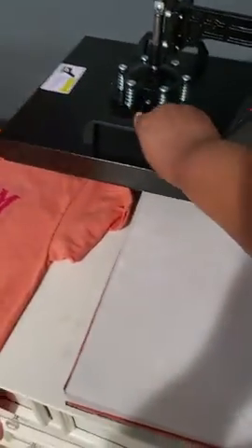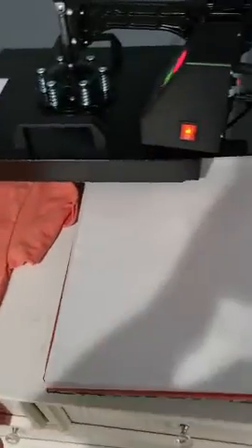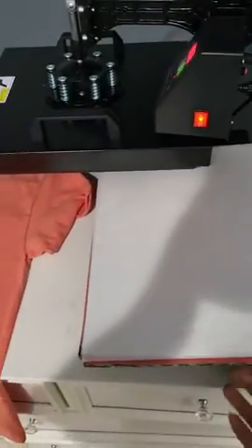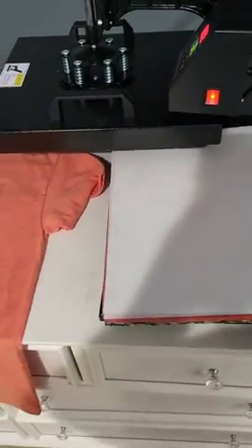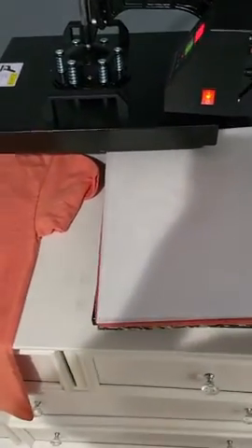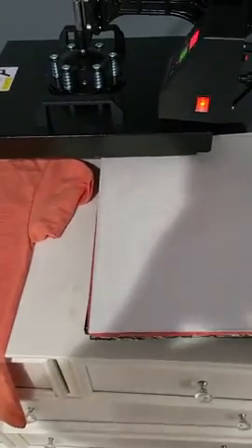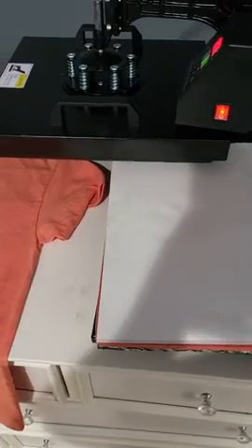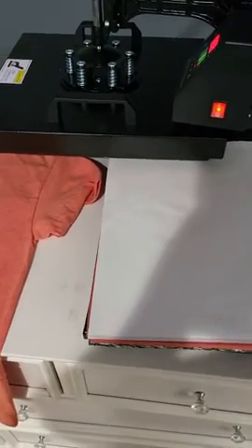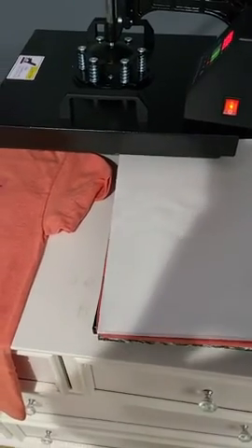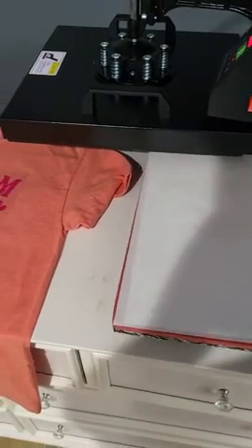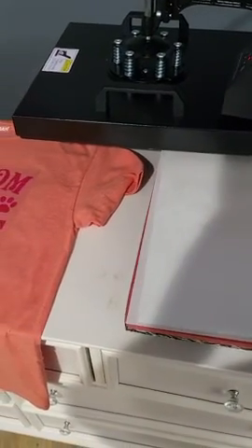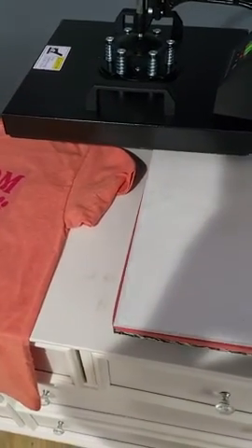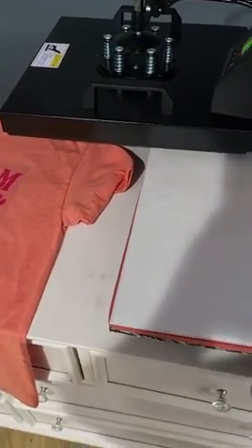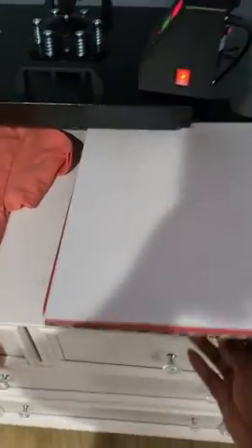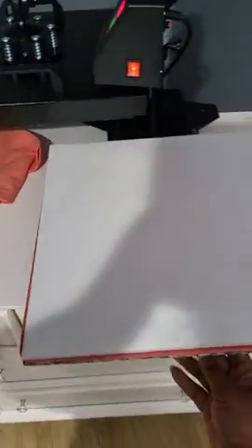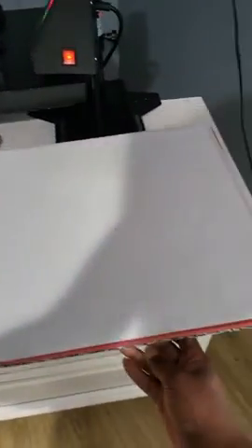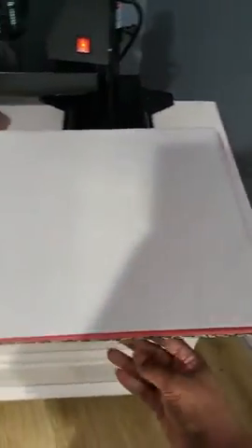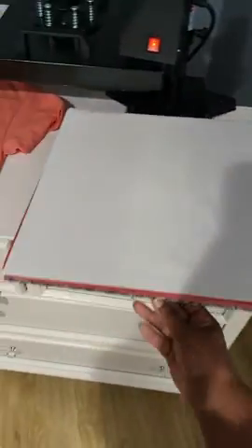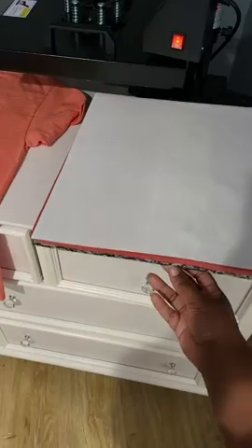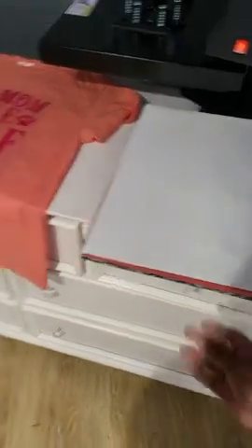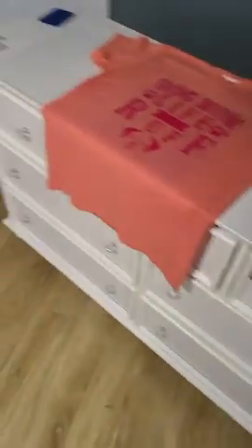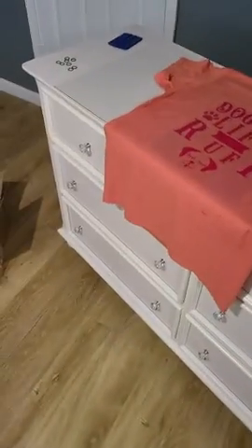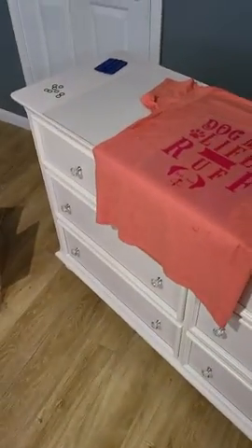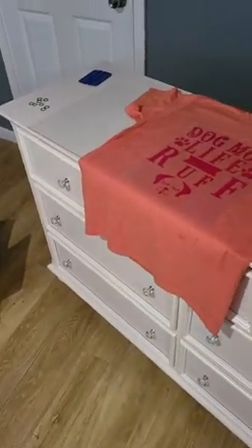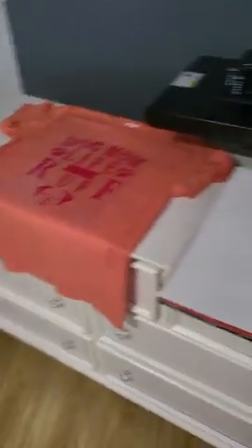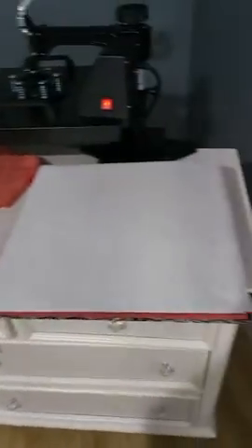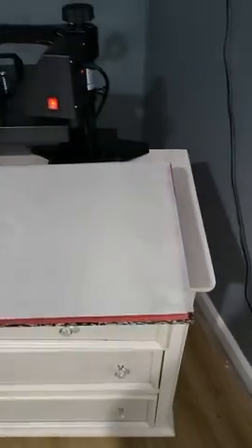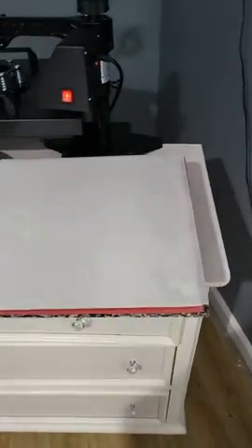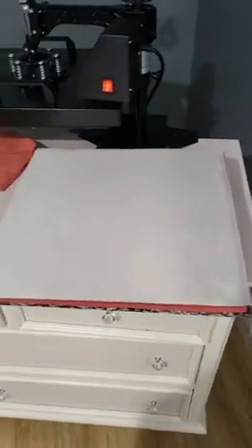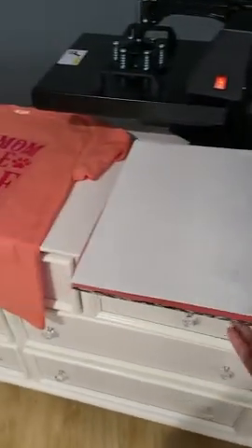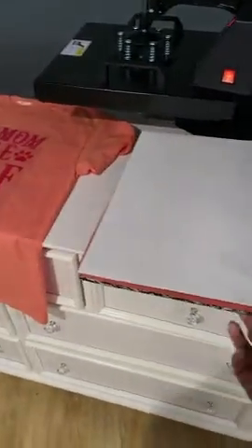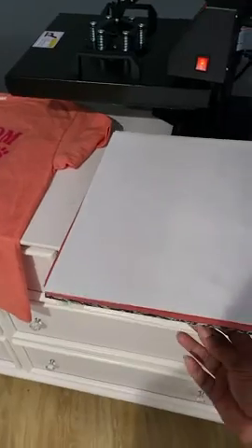It swings around, and what I realize it also has are these heating pads that are included. This slides out. I have it sitting on top of a dresser that I repurposed to go in my craft room.